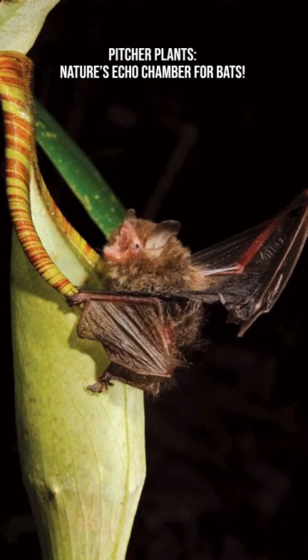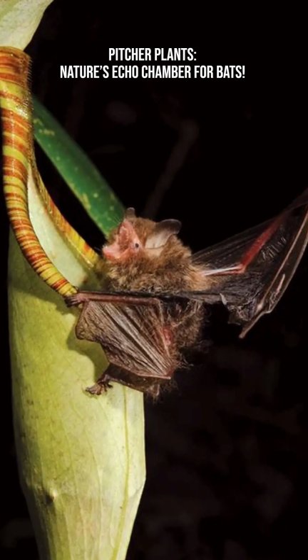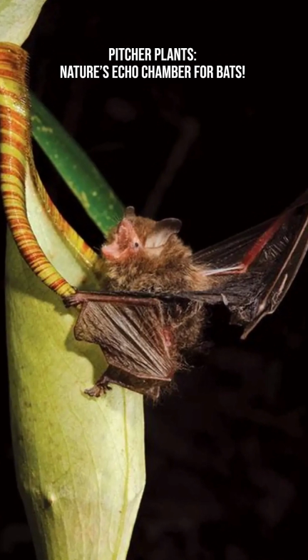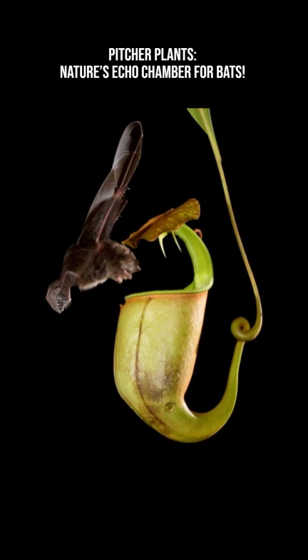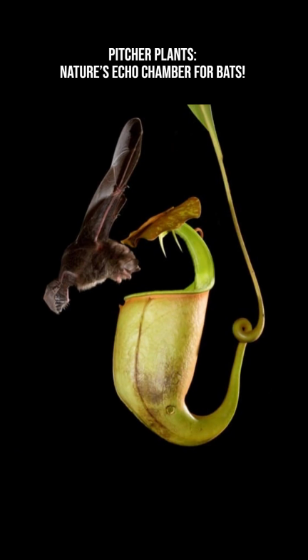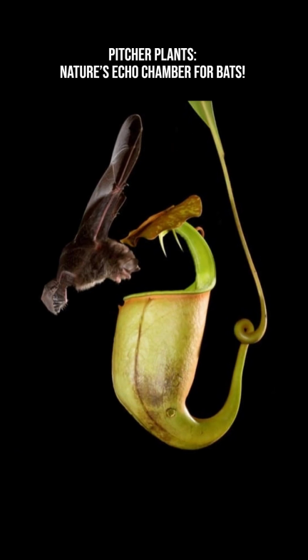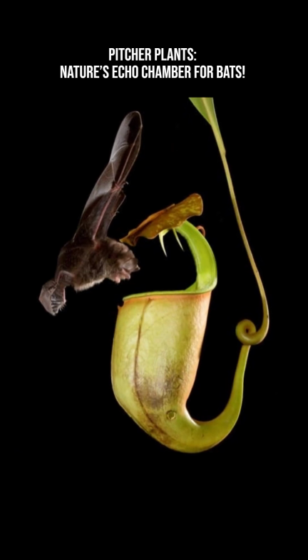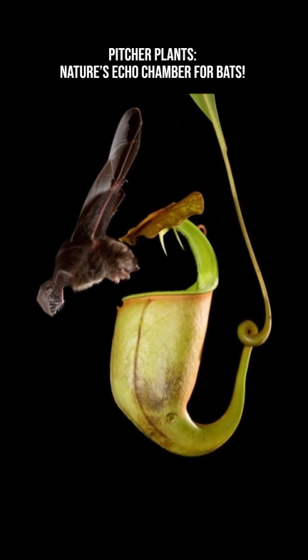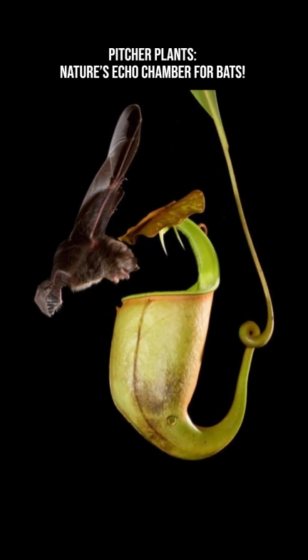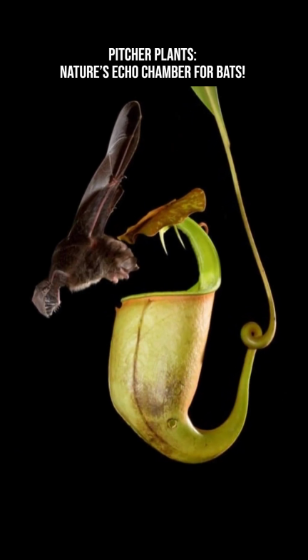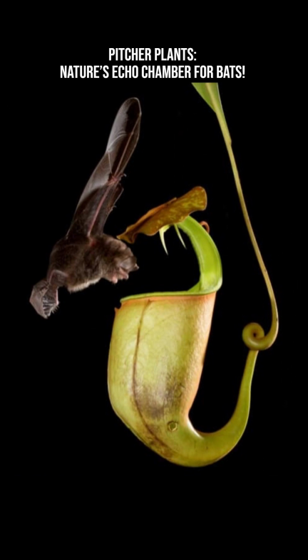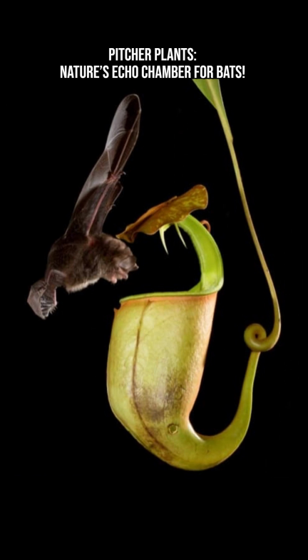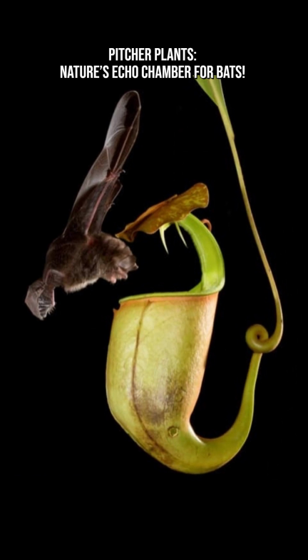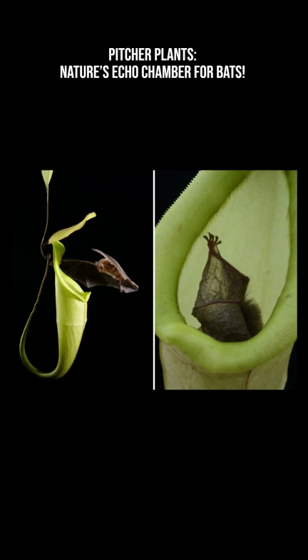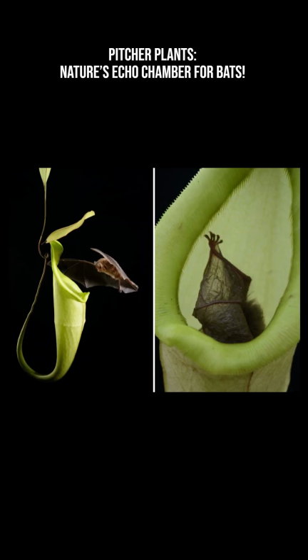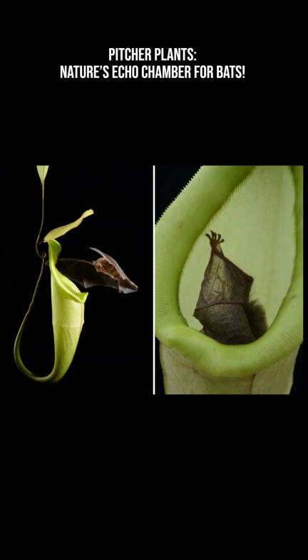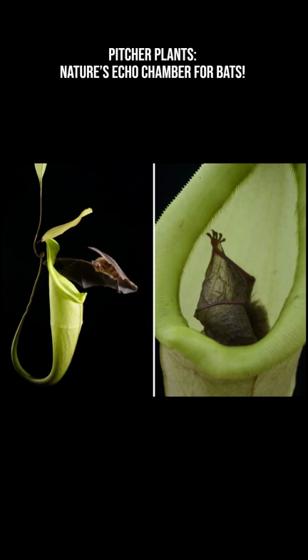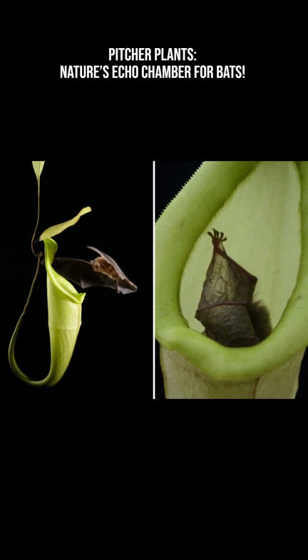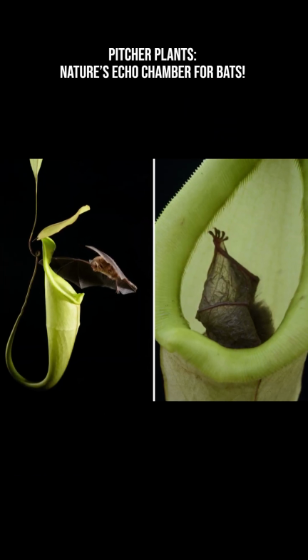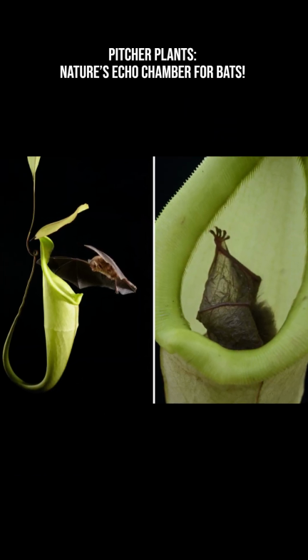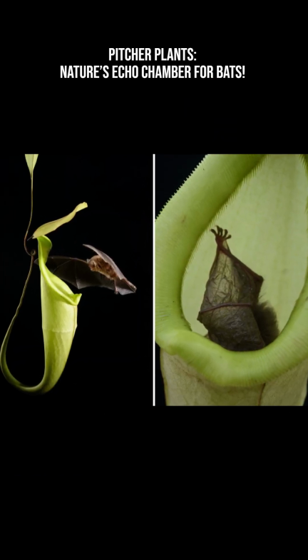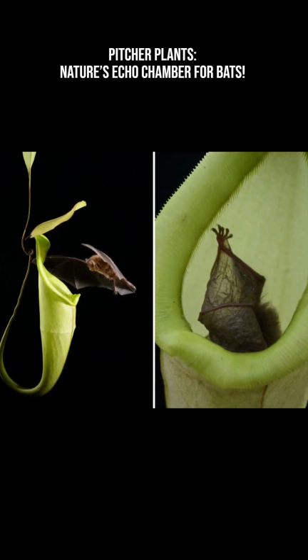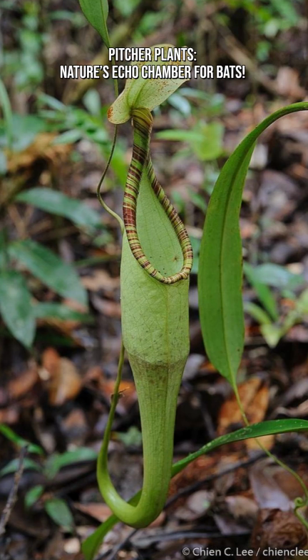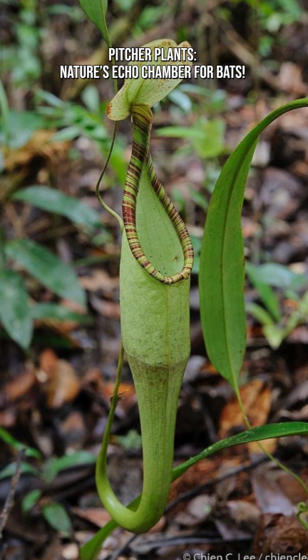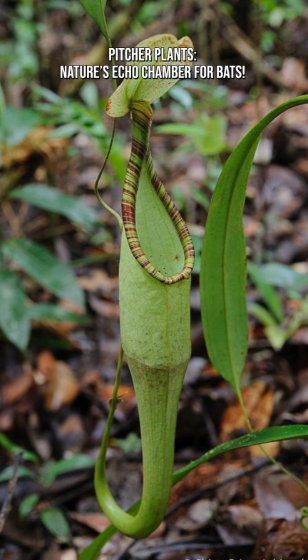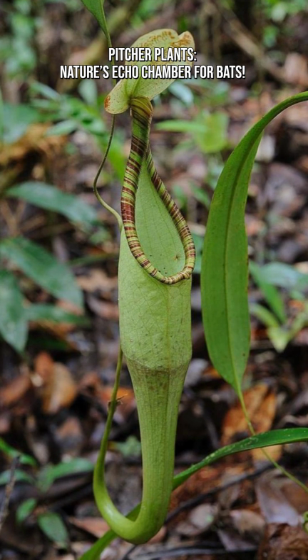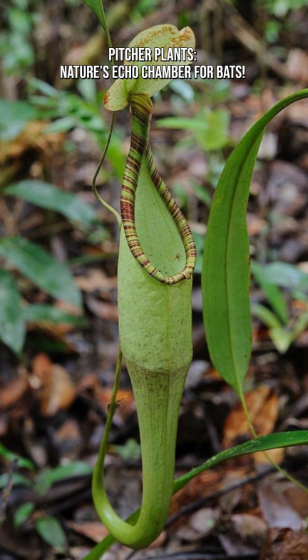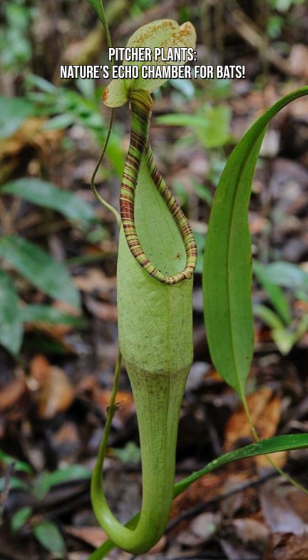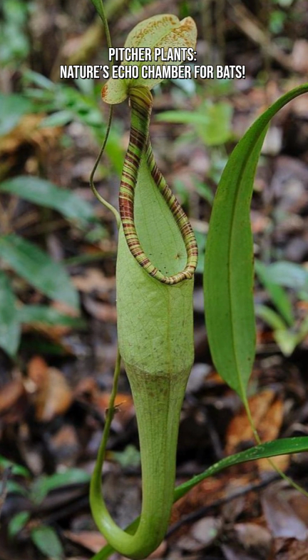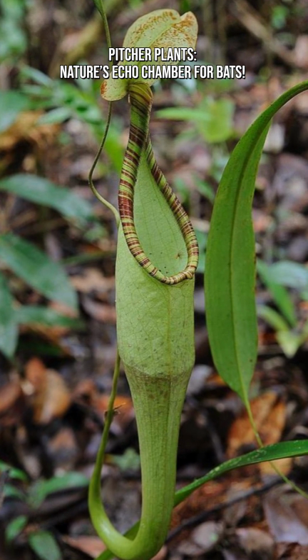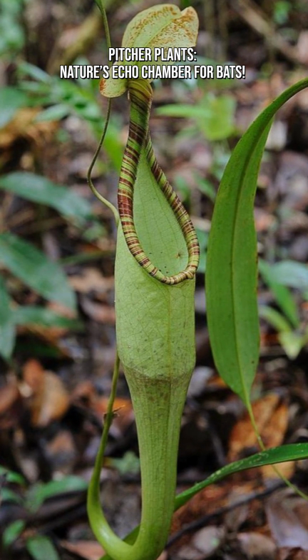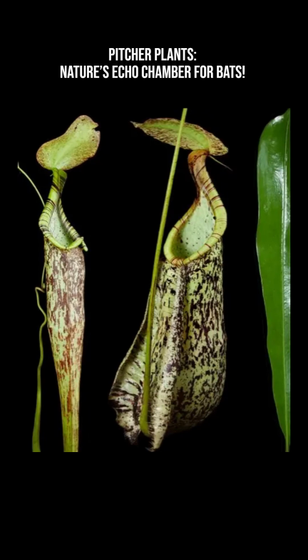Unlike typical pitchers that trap insects, these bat-friendly plants have evolved to be less lethal to their flying tenants. The relationship is mutual: bats get a safe place to rest, and plants get fertilizer.